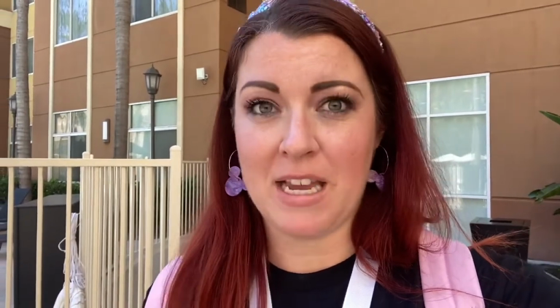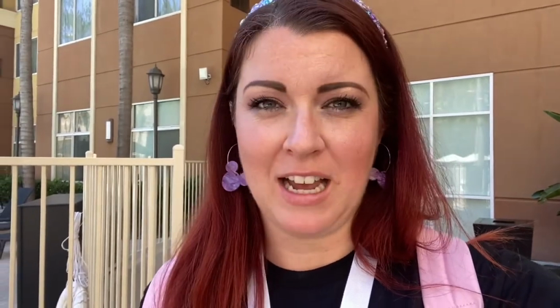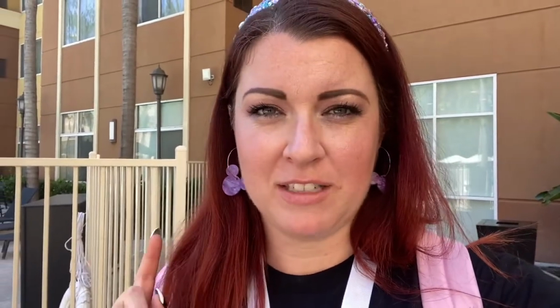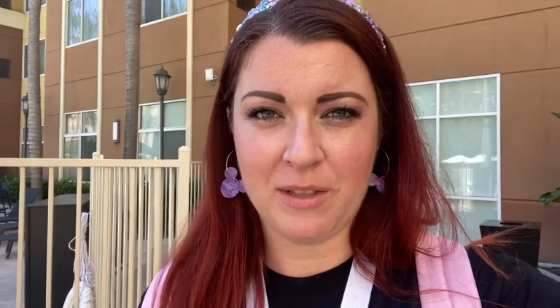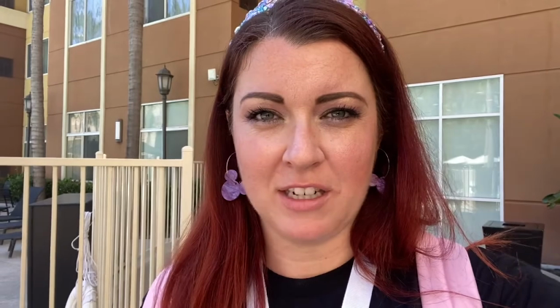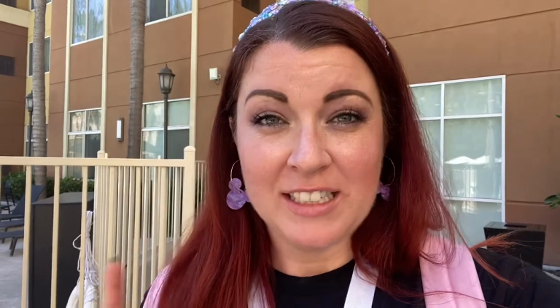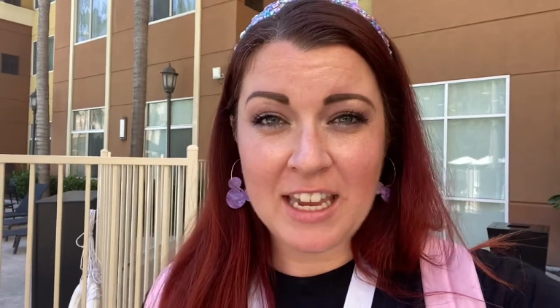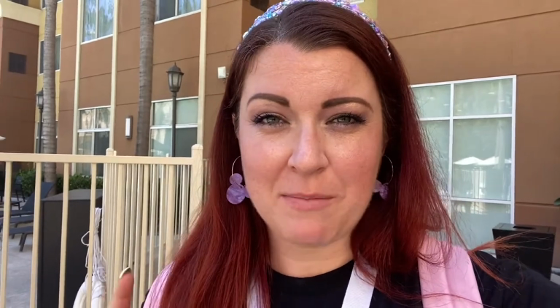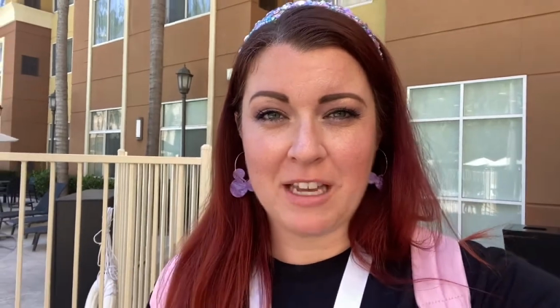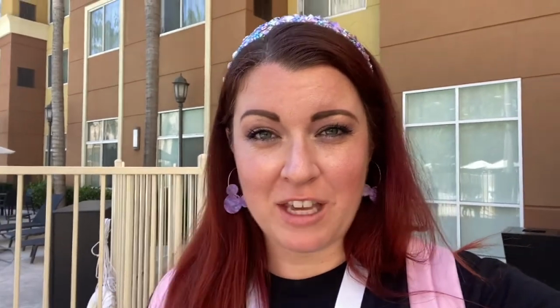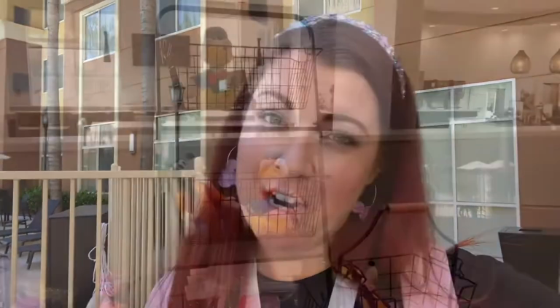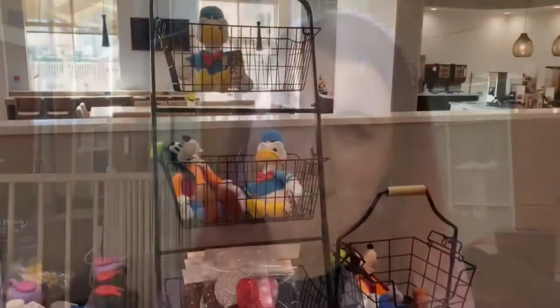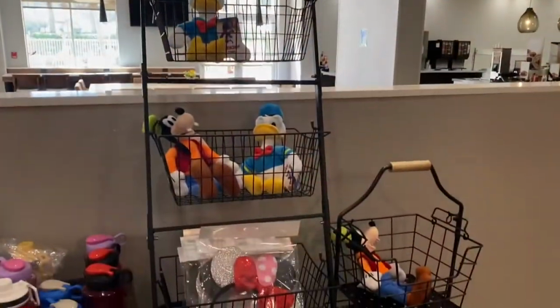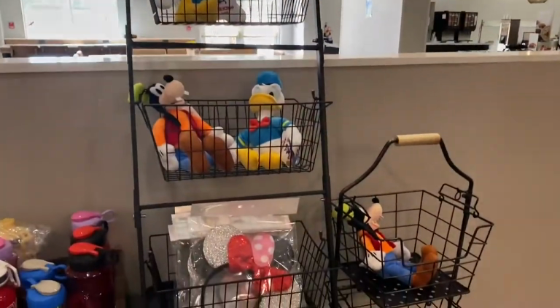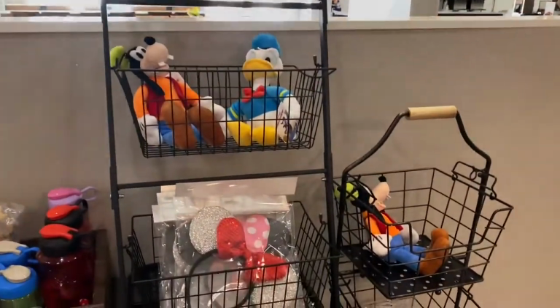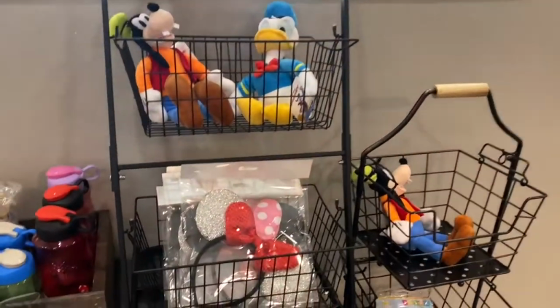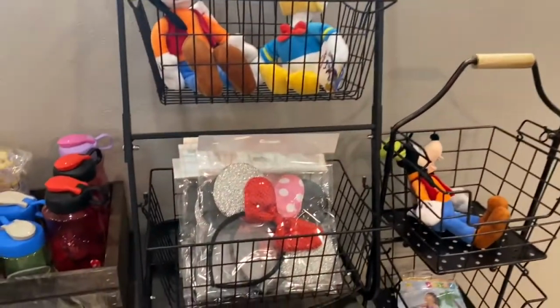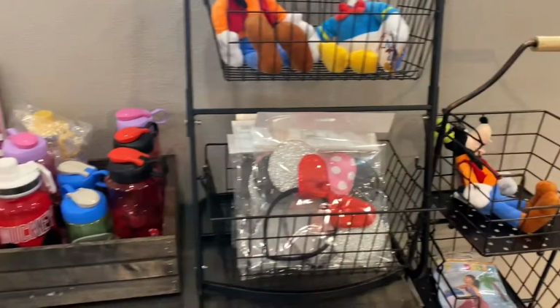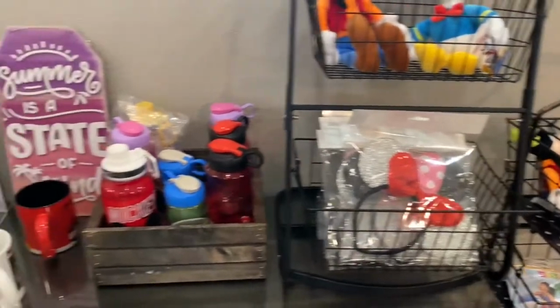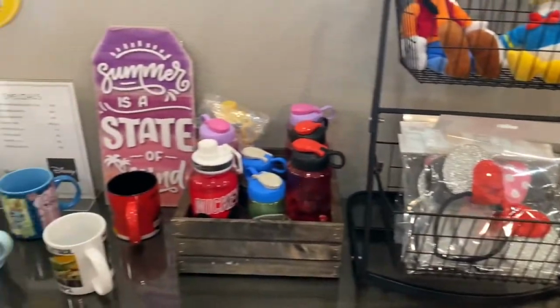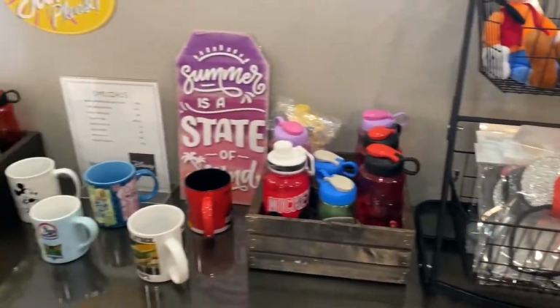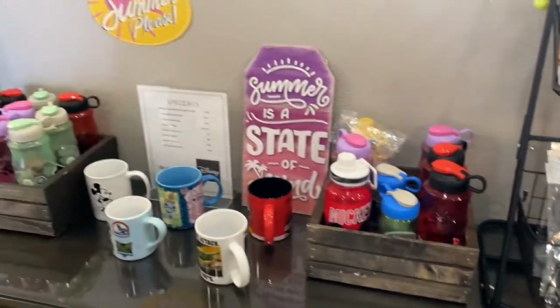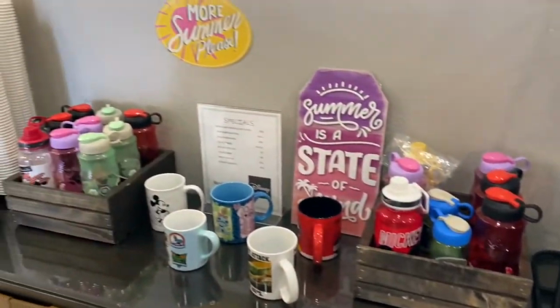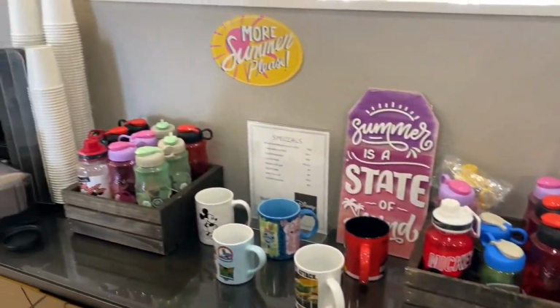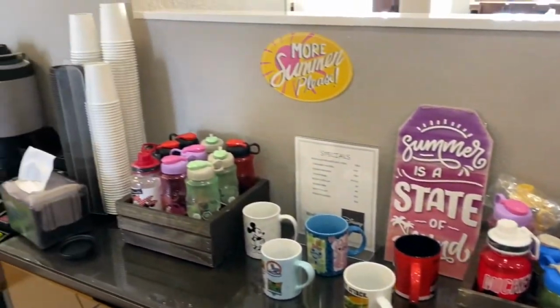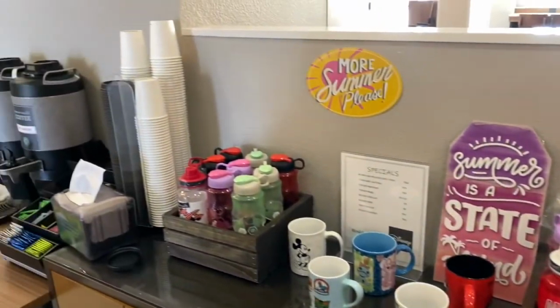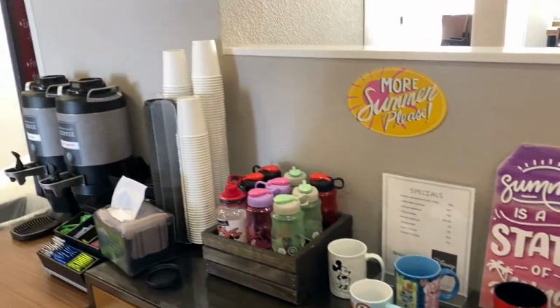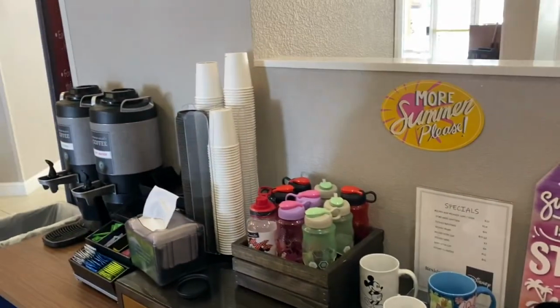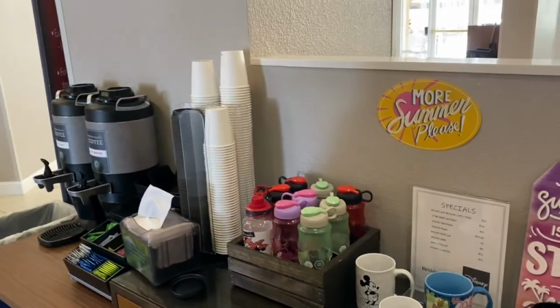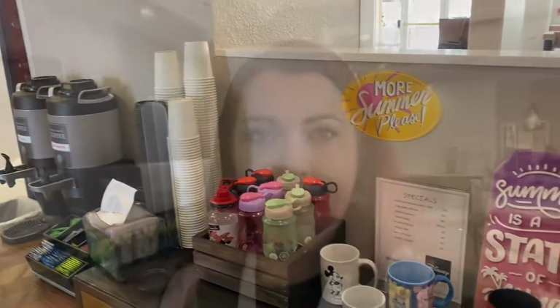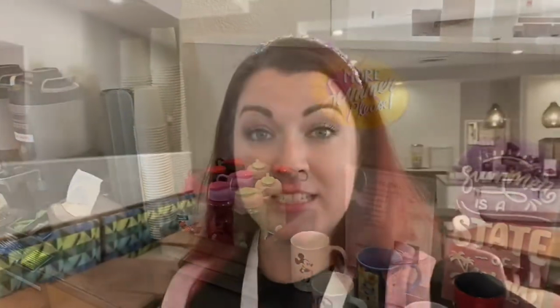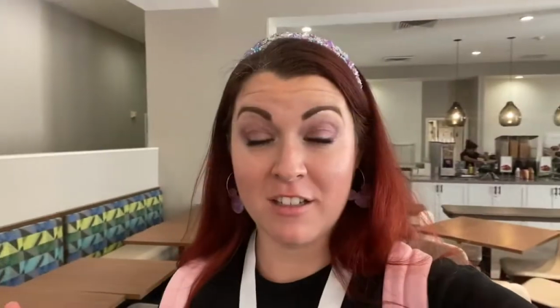Amazing. I would definitely love to stay here and take my family here. So thank you so much for having me. Check it out — they have their own Disney merchandise: they have ears, water bottles, and mugs, so much stuff, and even some coffee to go.